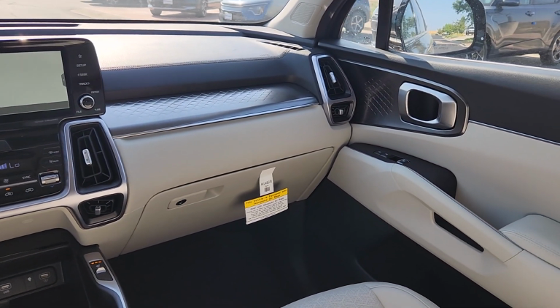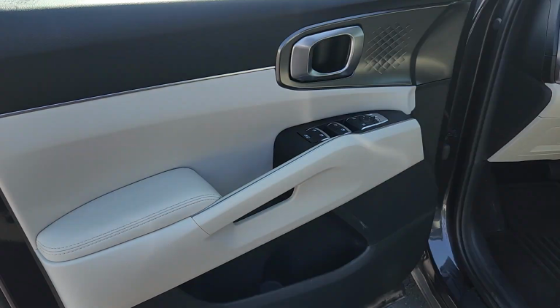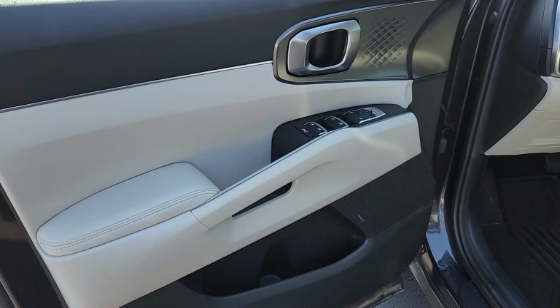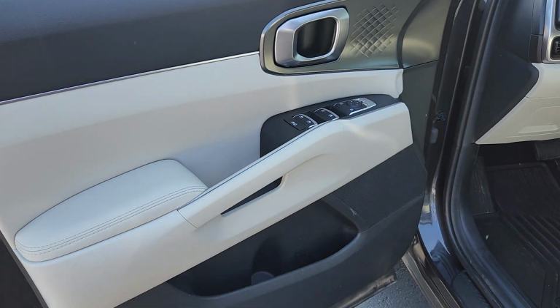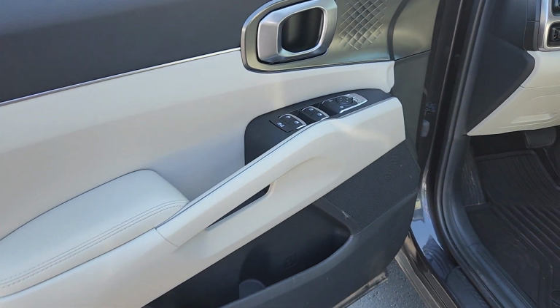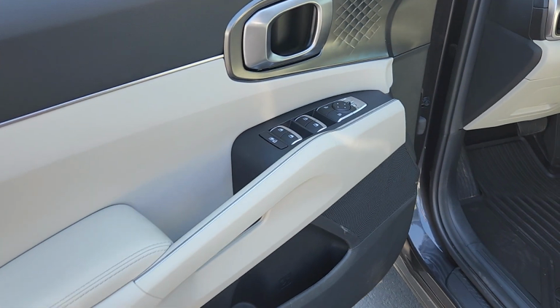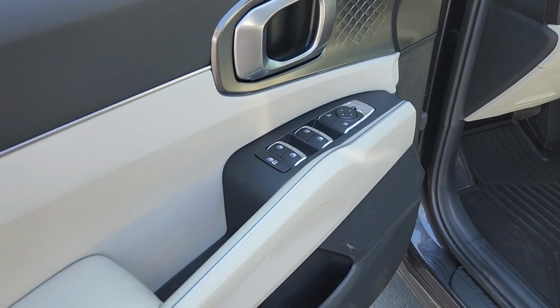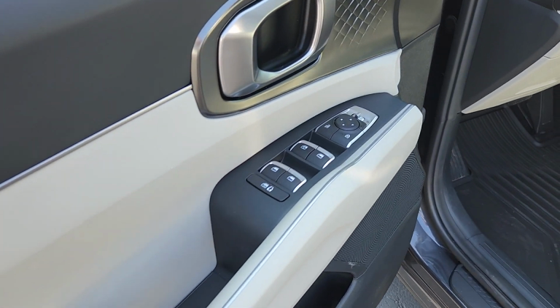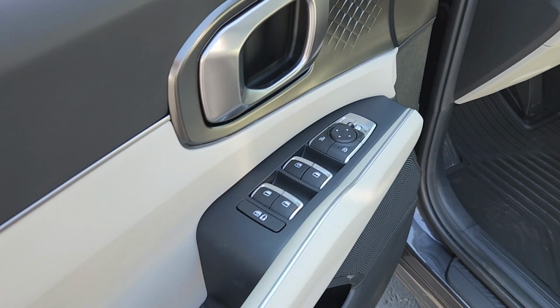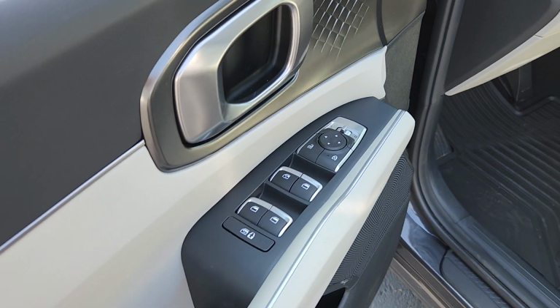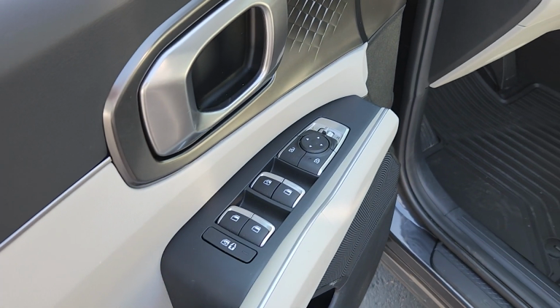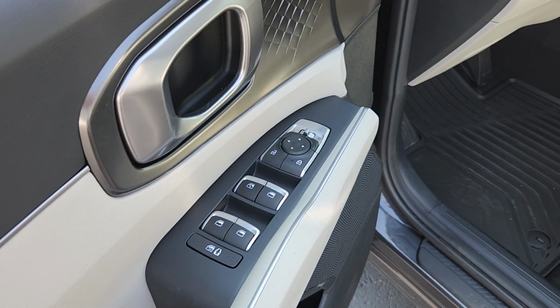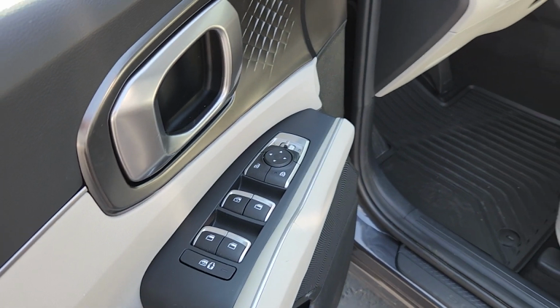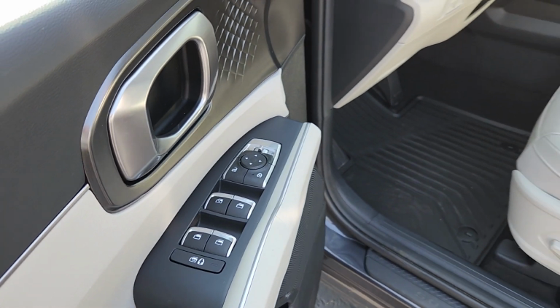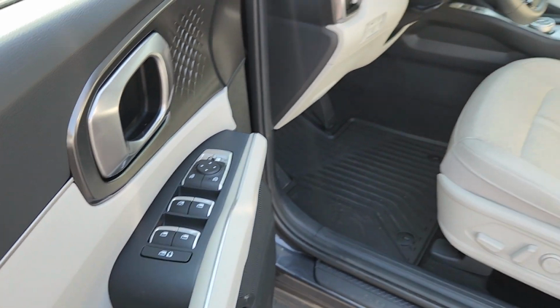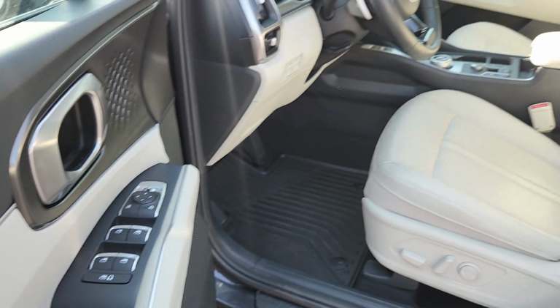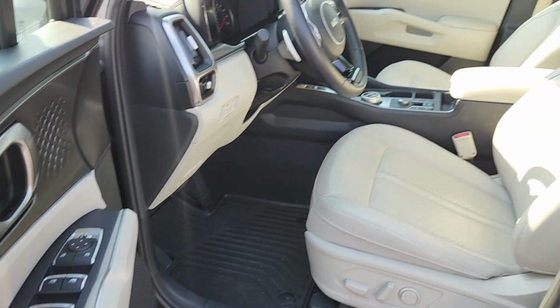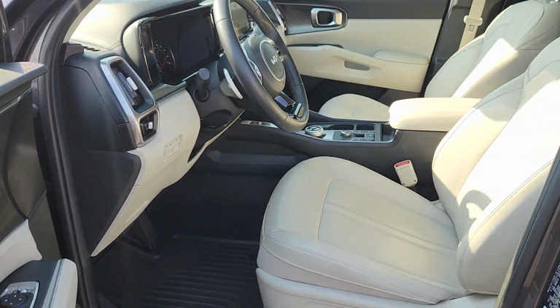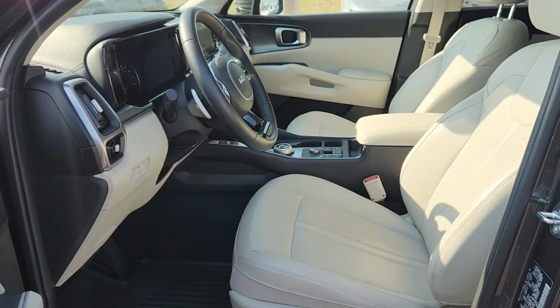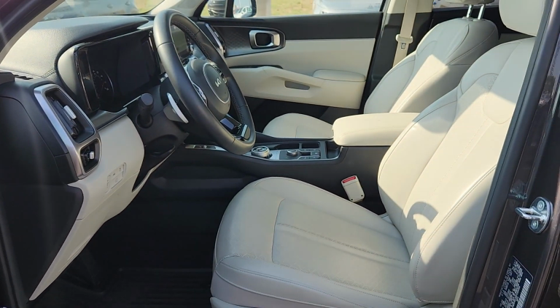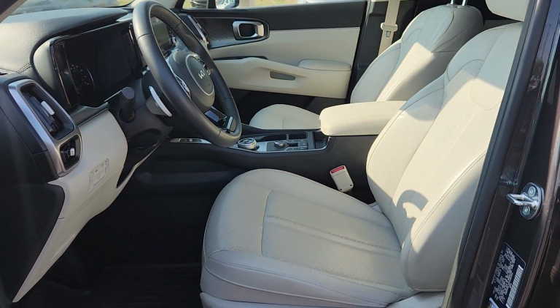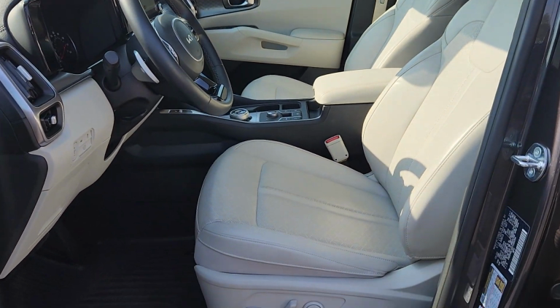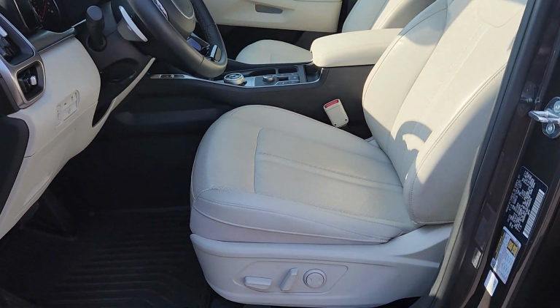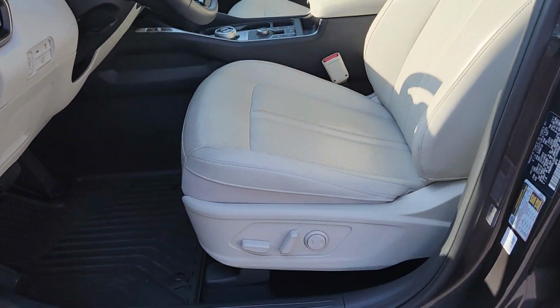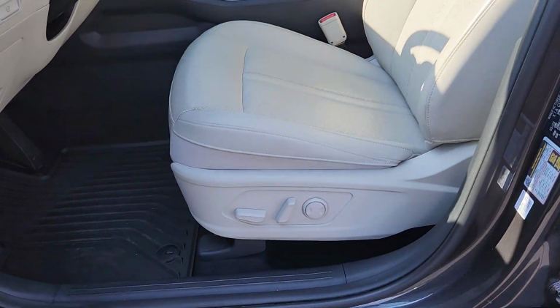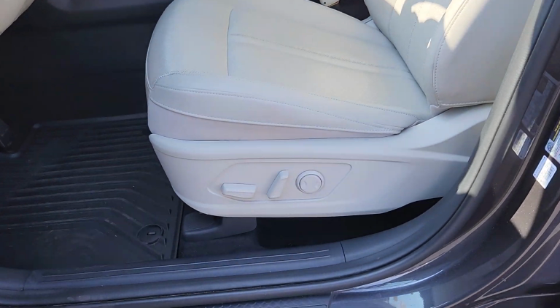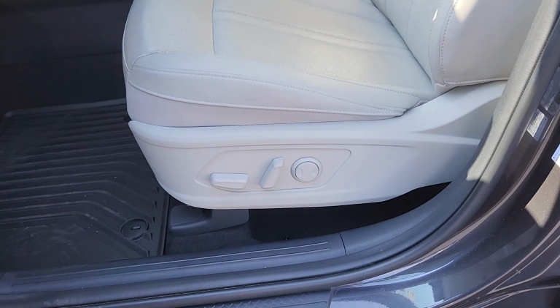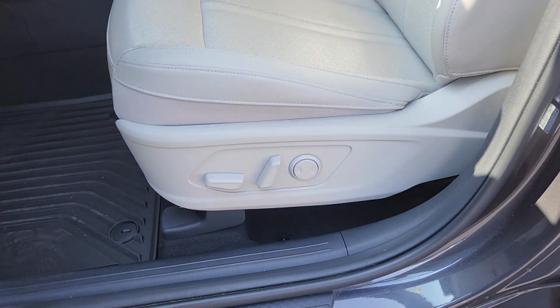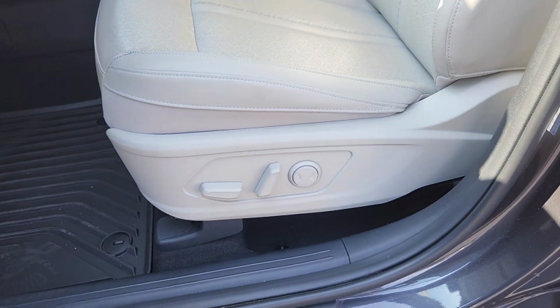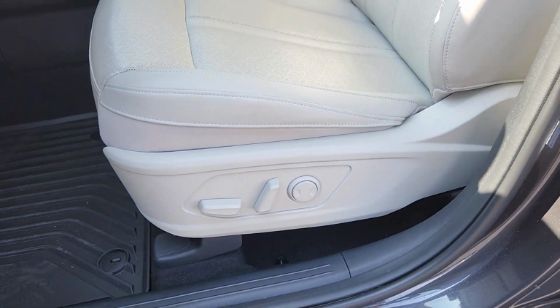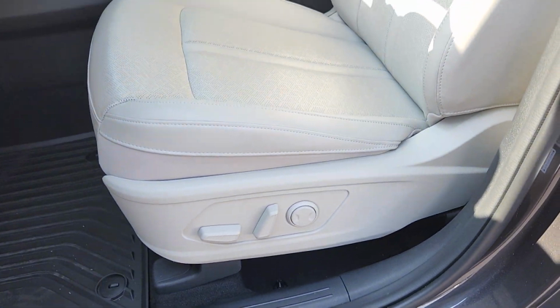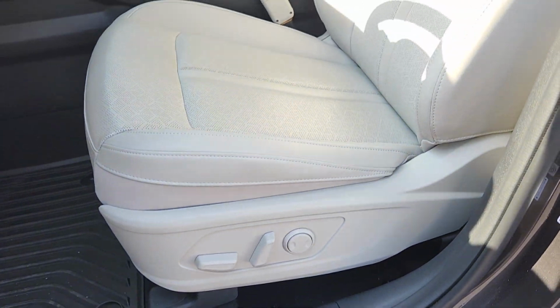Convenience meets capability in this efficient Sorento Hybrid. See for yourself when you take it out for a test drive. Our professional staff looks forward to giving you excellent service.